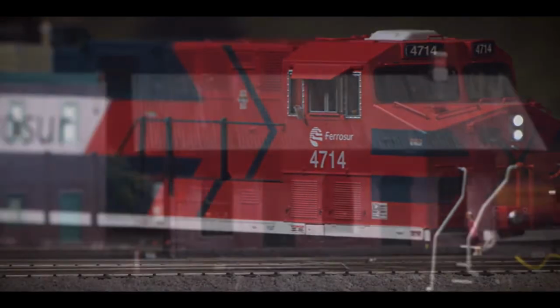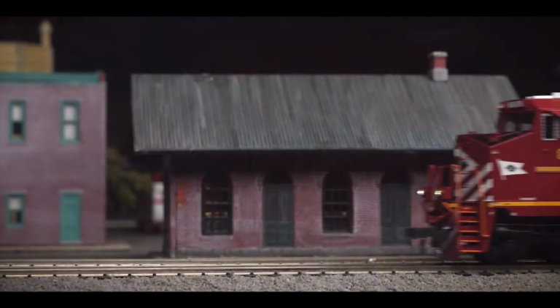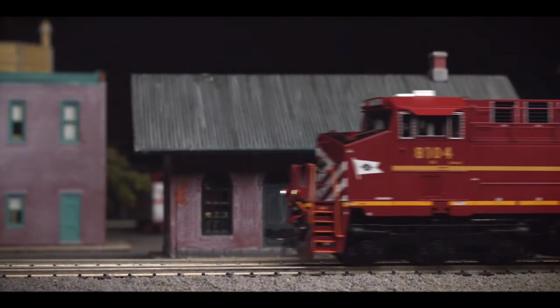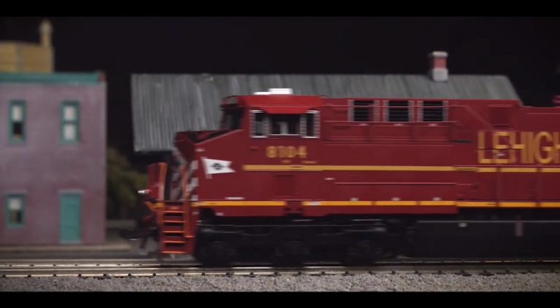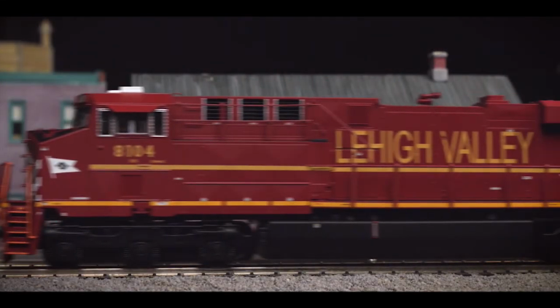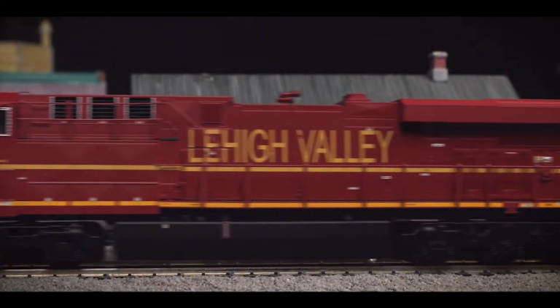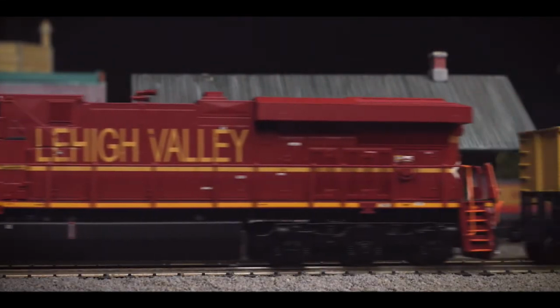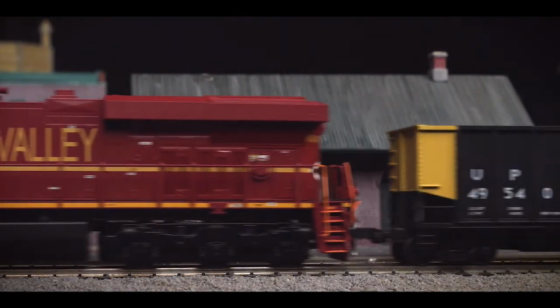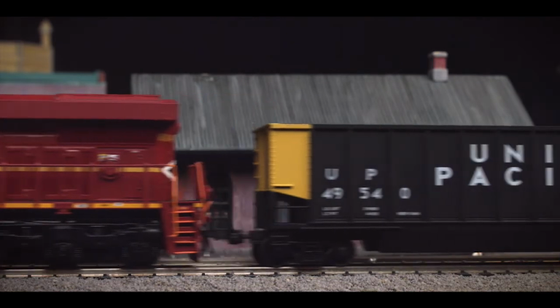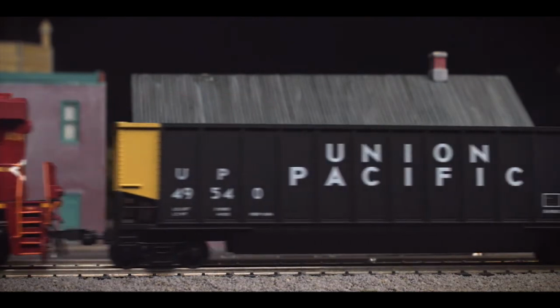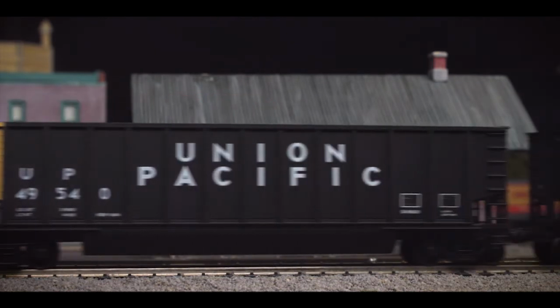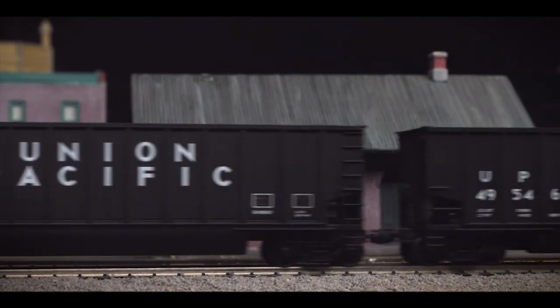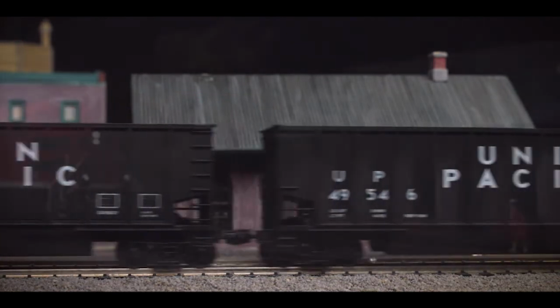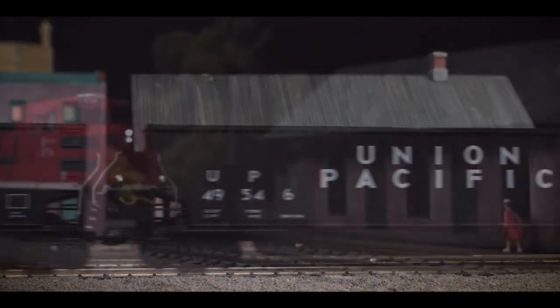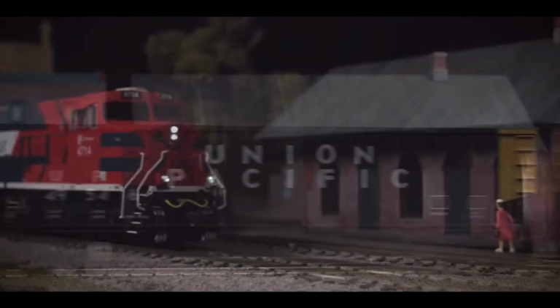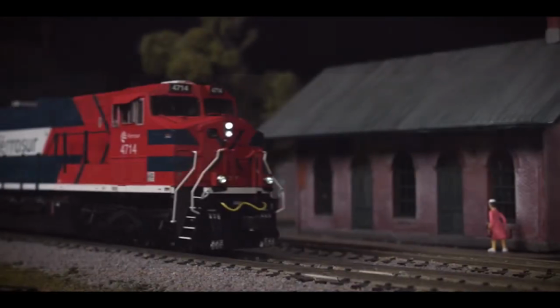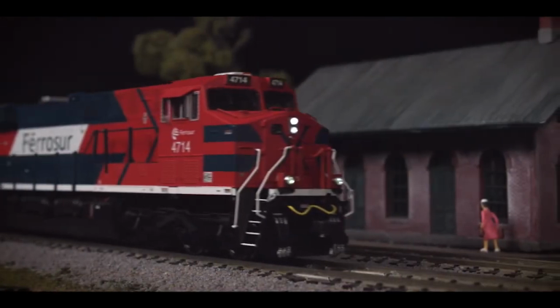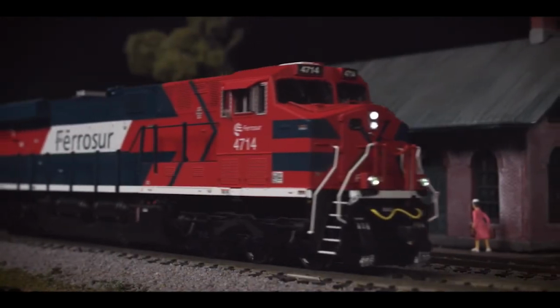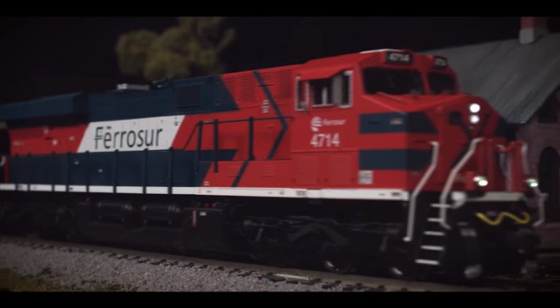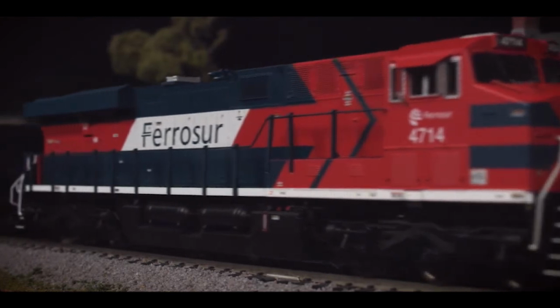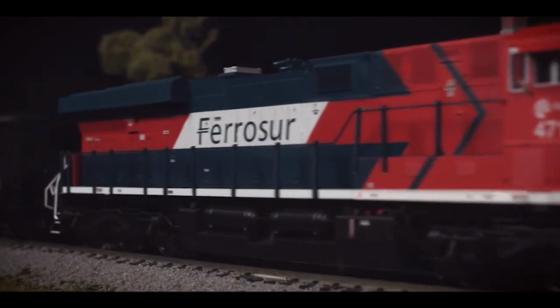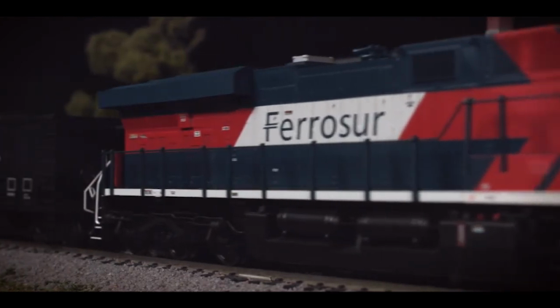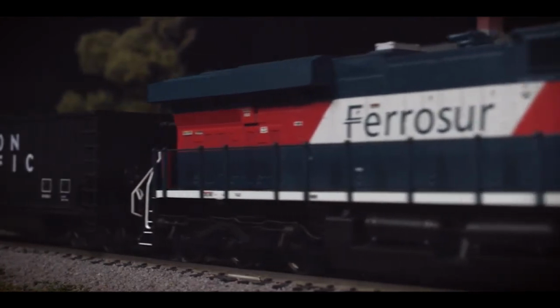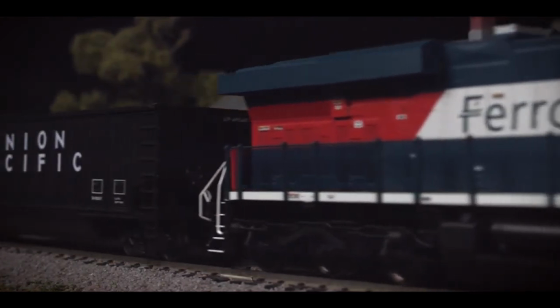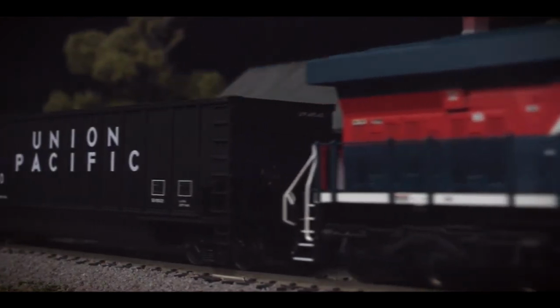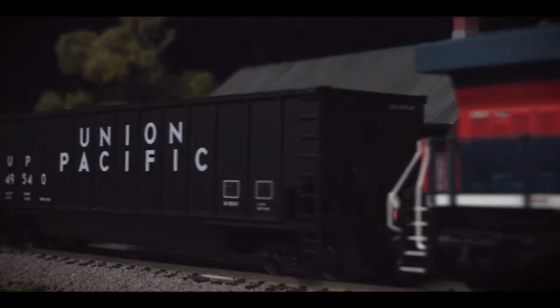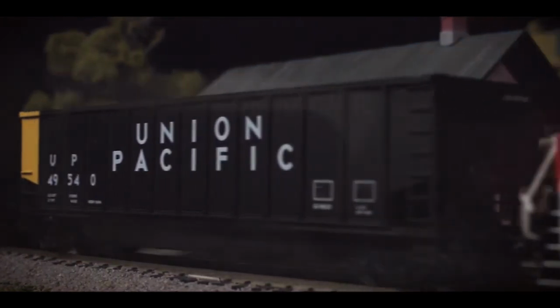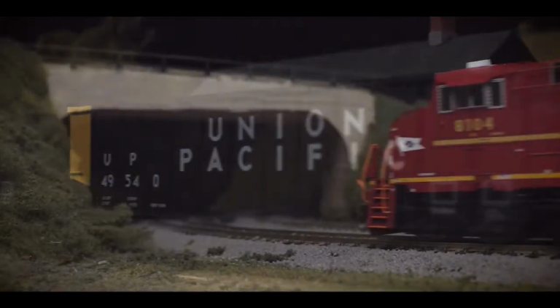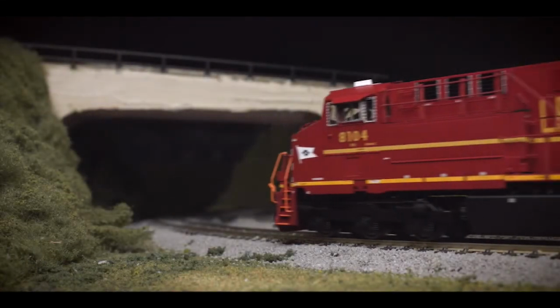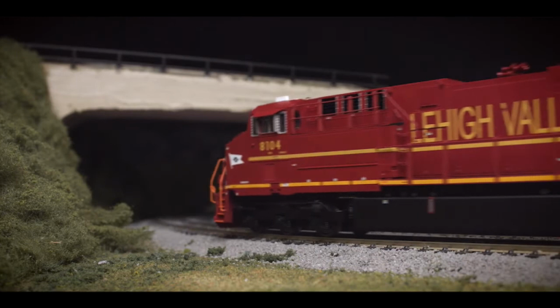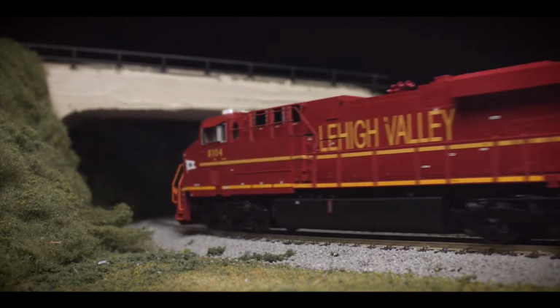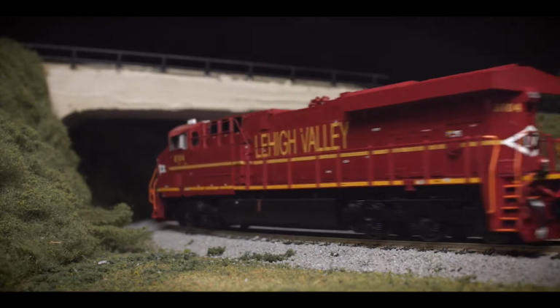Currently, our ES44AC has been made available for nine prototypical operators, reflecting railroads in Mexico, Canada and the United States, including examples of the Norfolk Southern Heritage Fleet, all replicated with sharp, vibrant colouring and lettering.